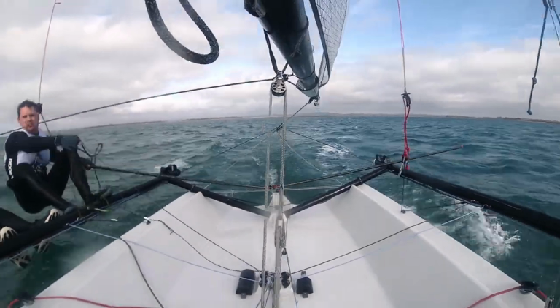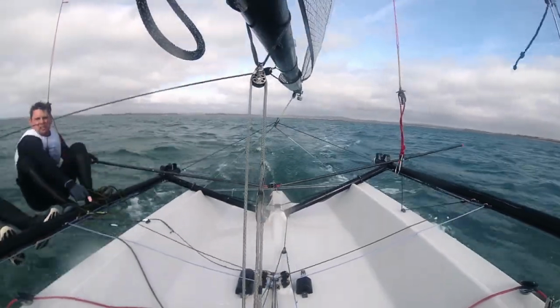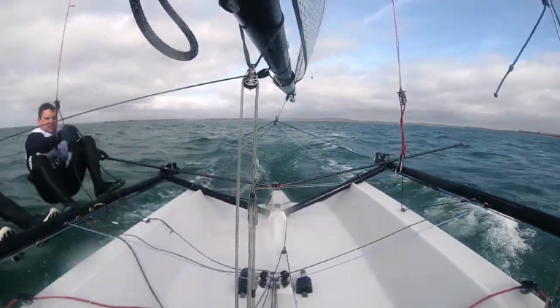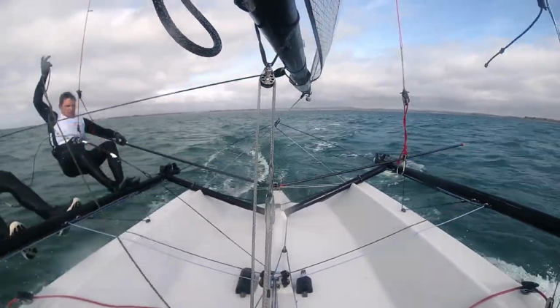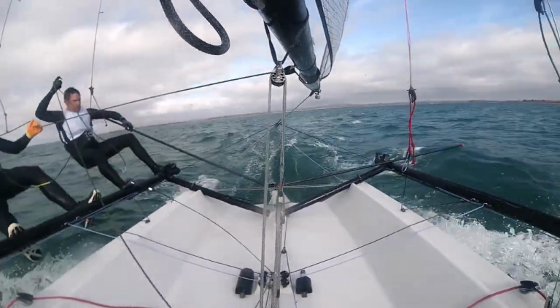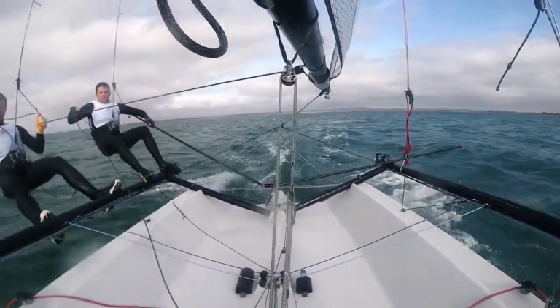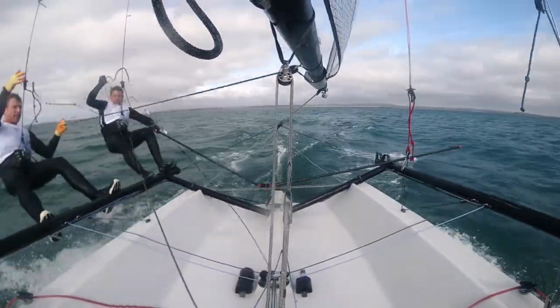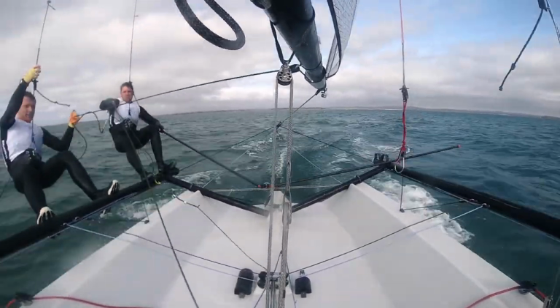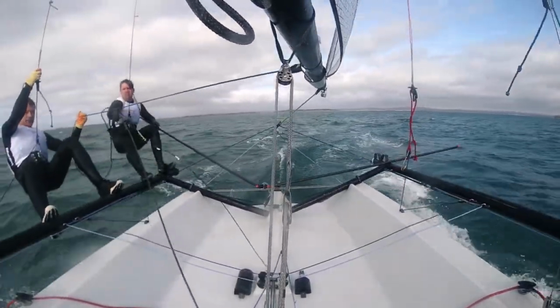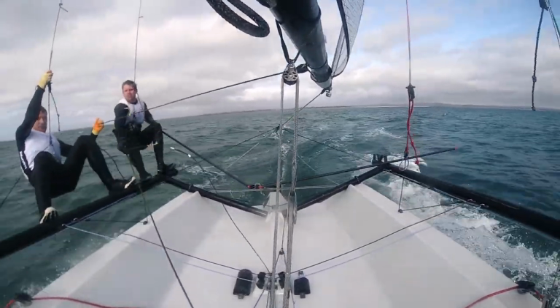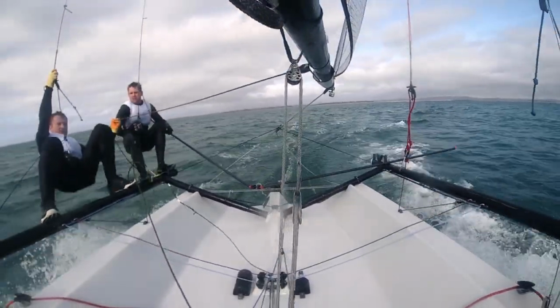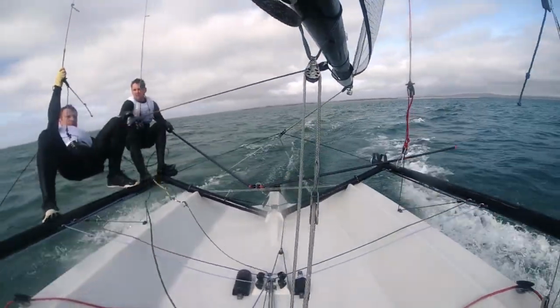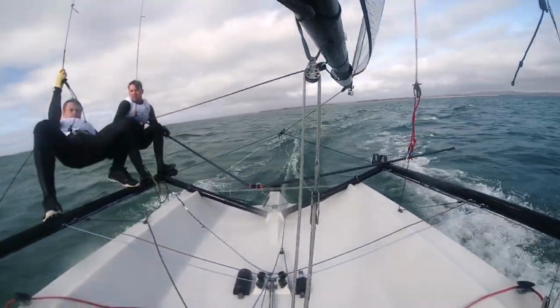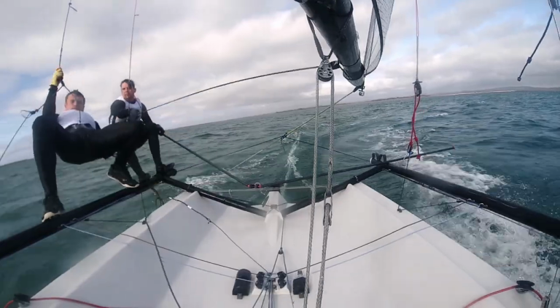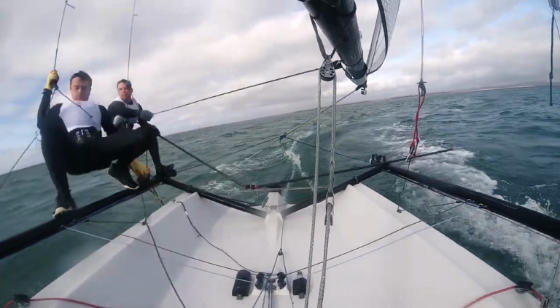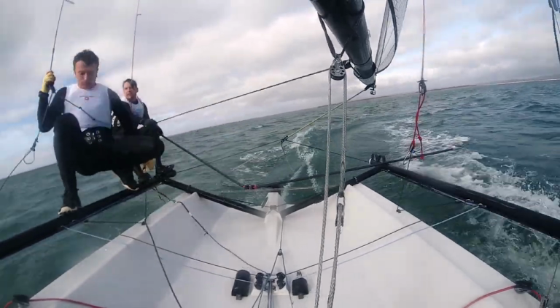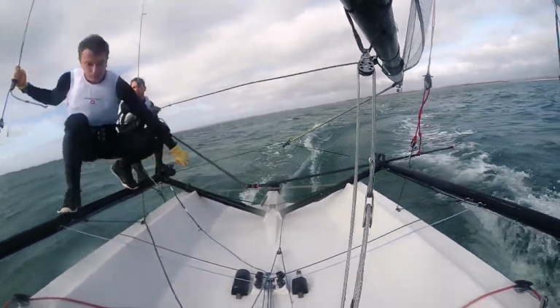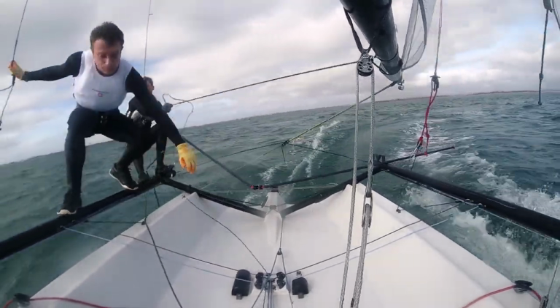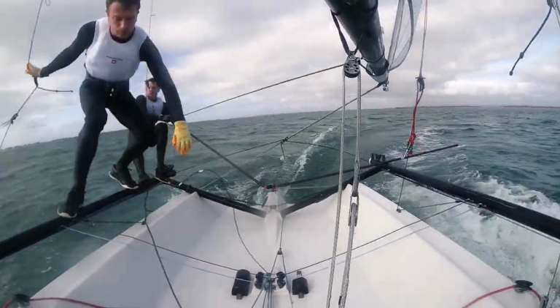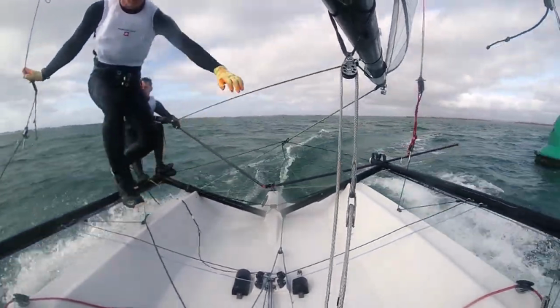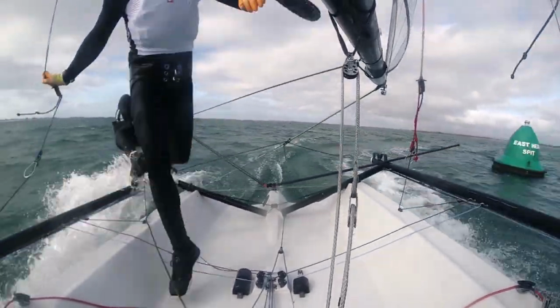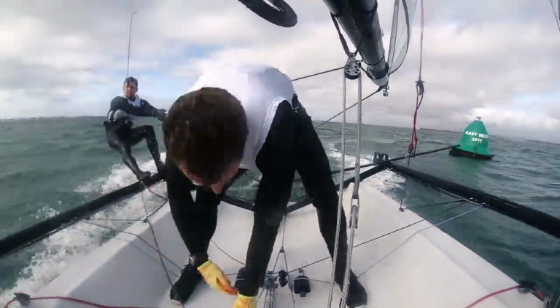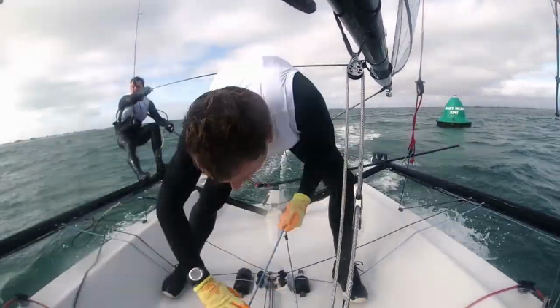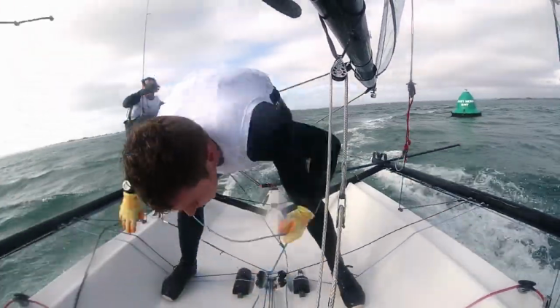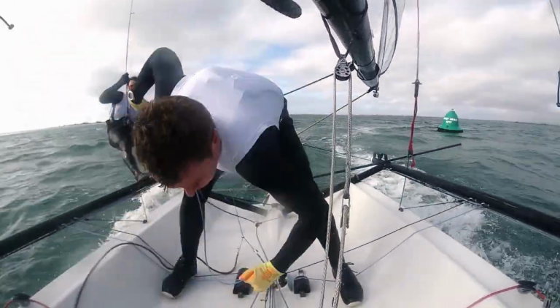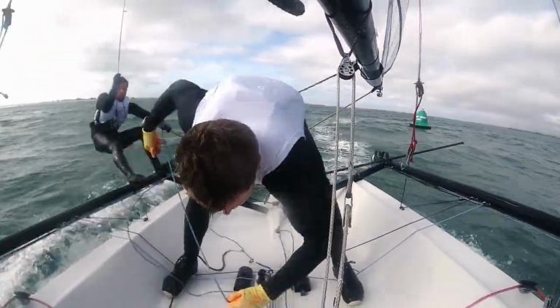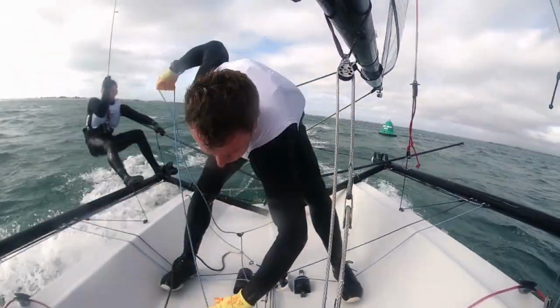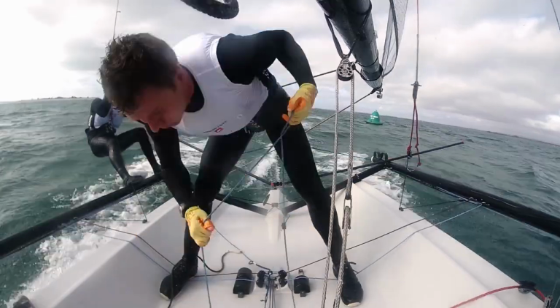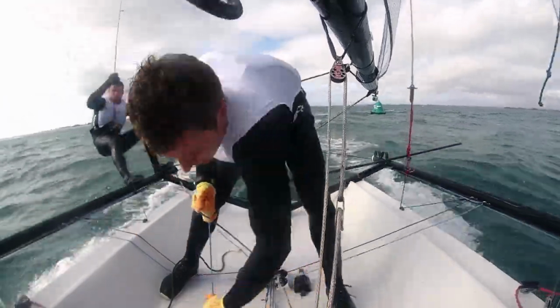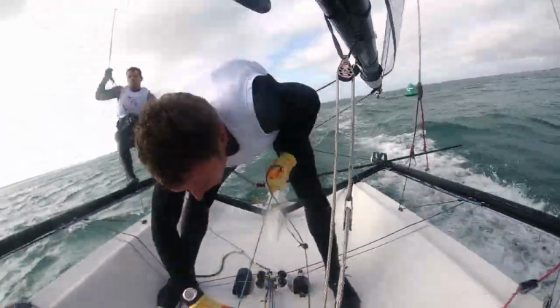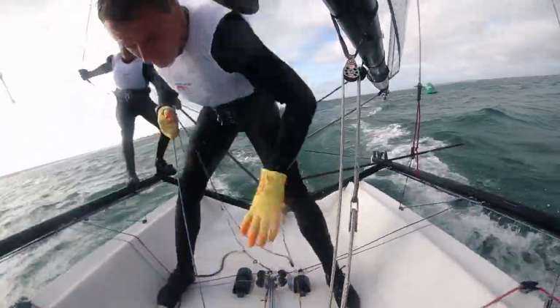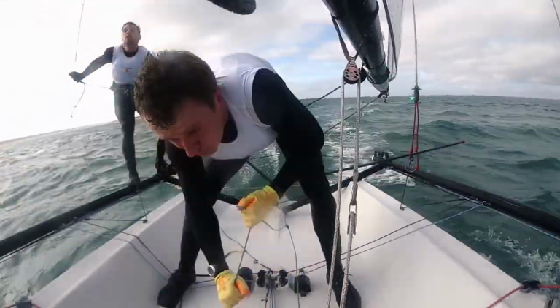It's important to get your control lines released before the bear away. This moves the centre of effort forward, allows you to create a lot of twist in the mainsail, and just makes the whole process of getting the bow downwind a lot easier.